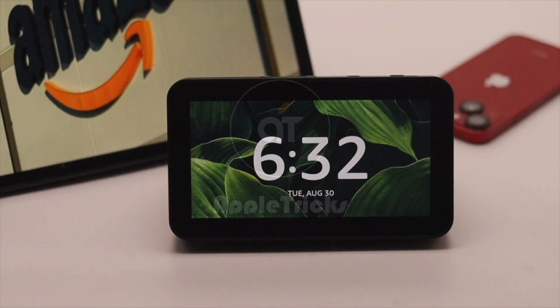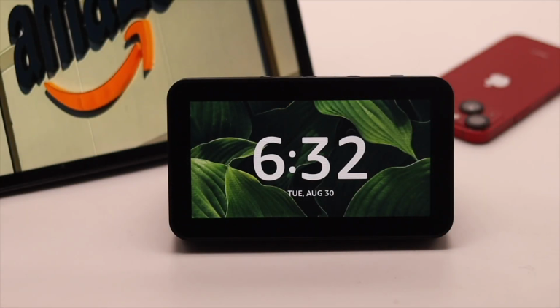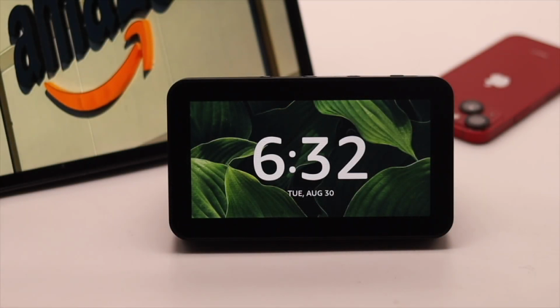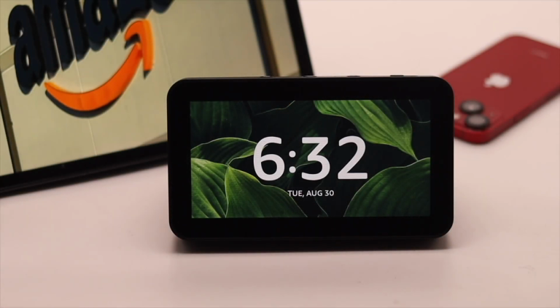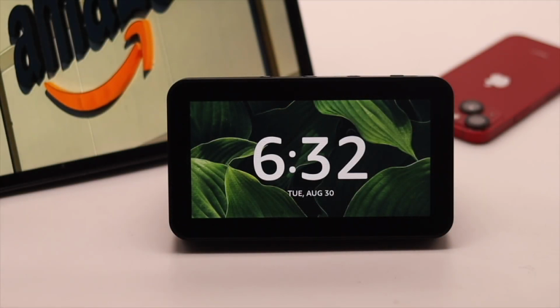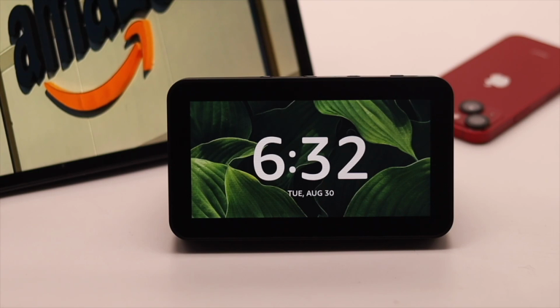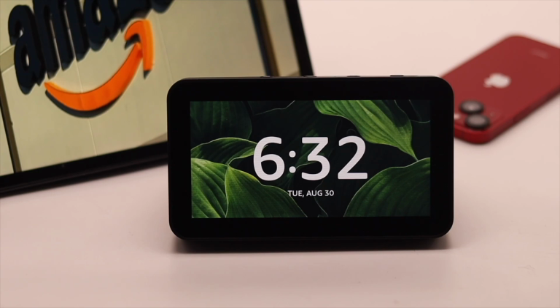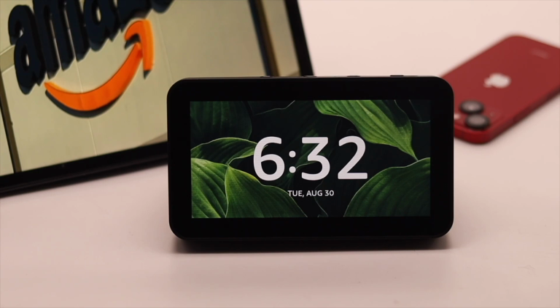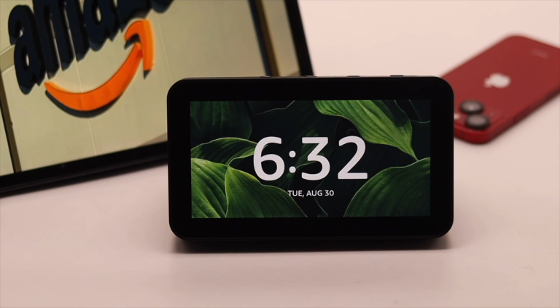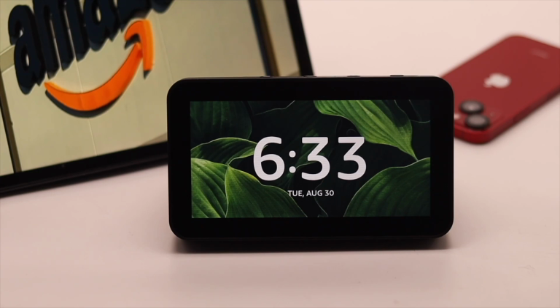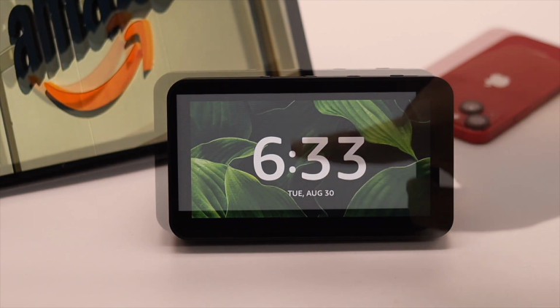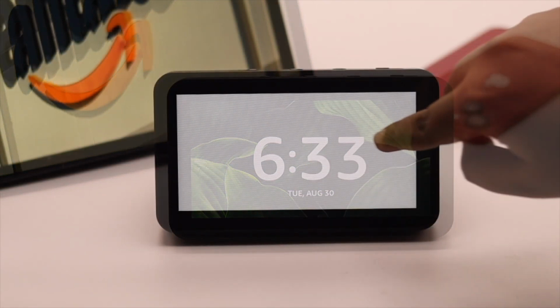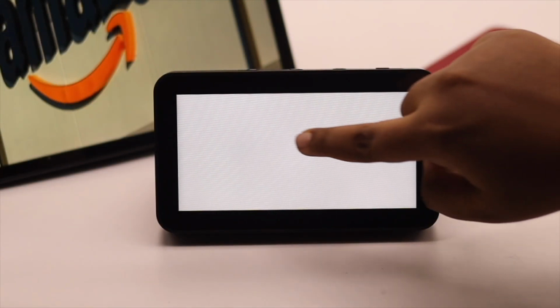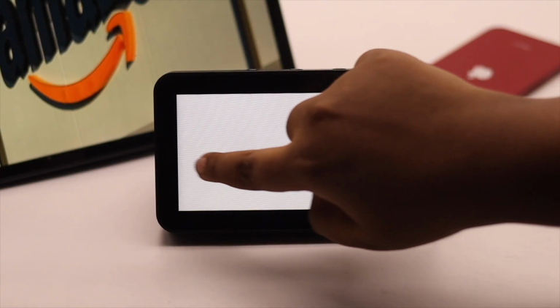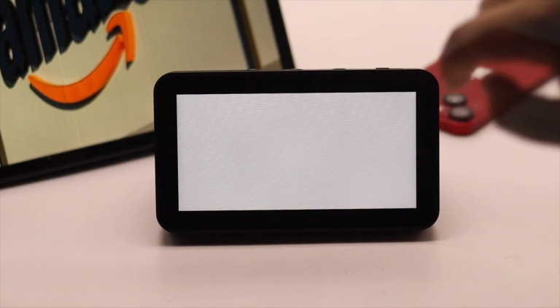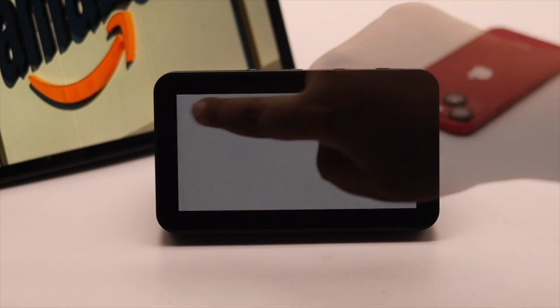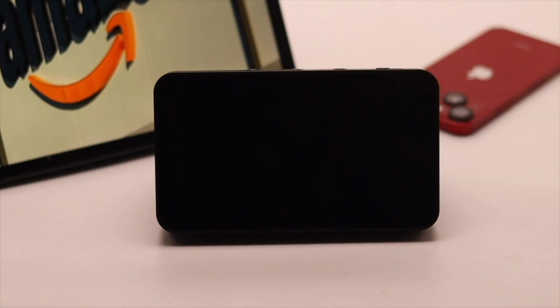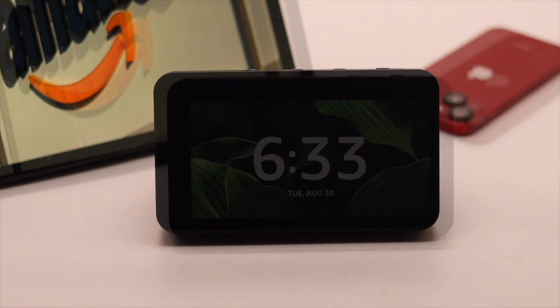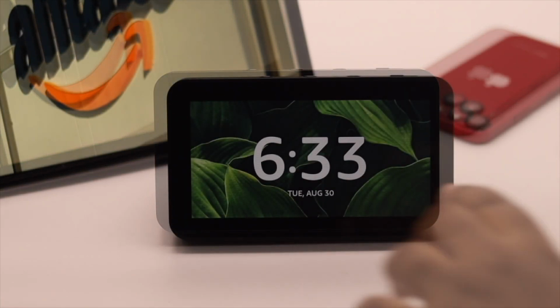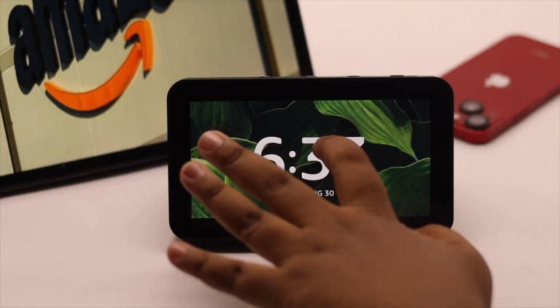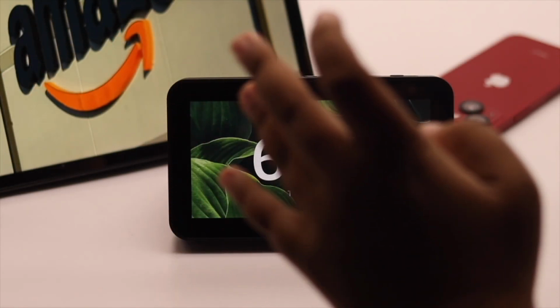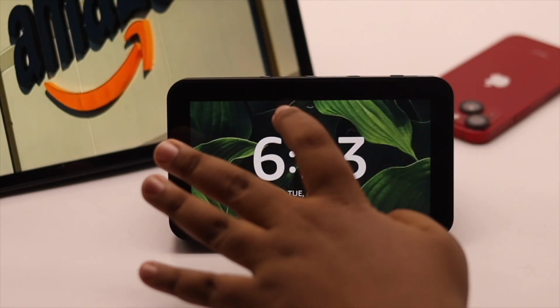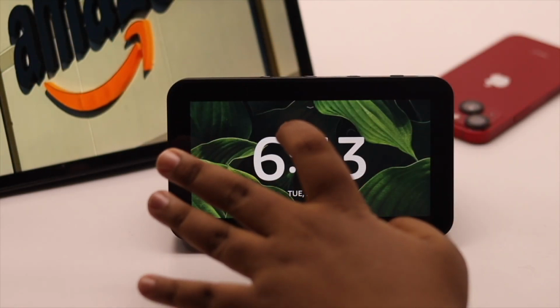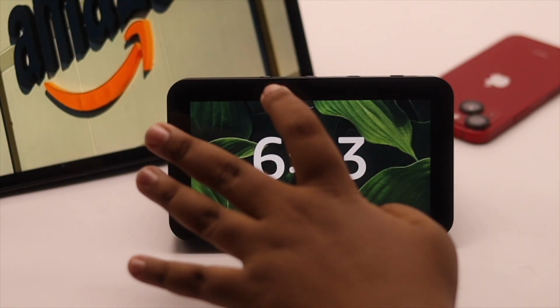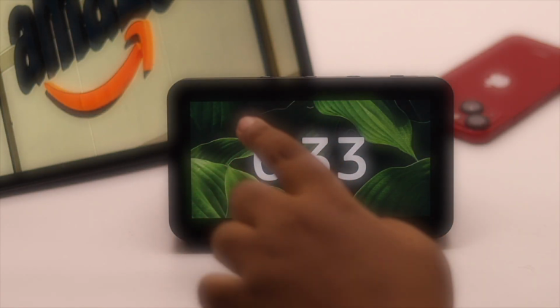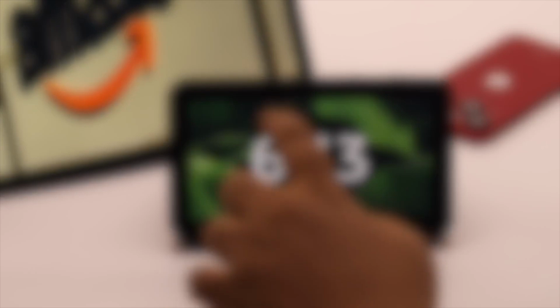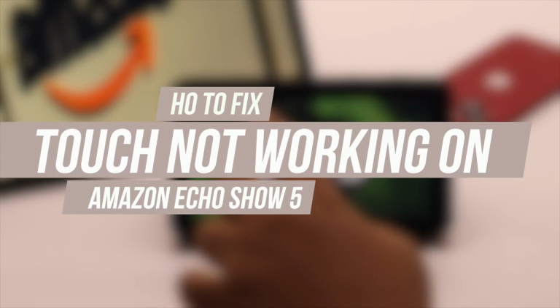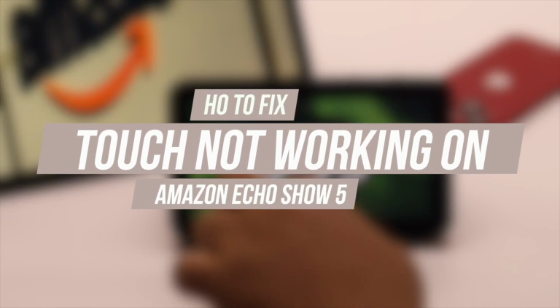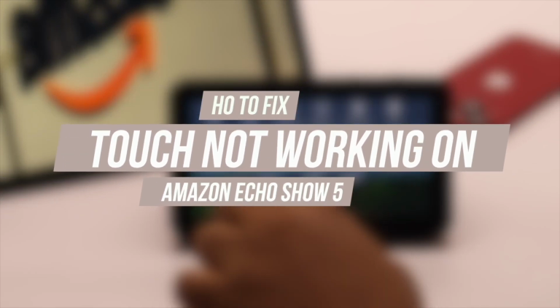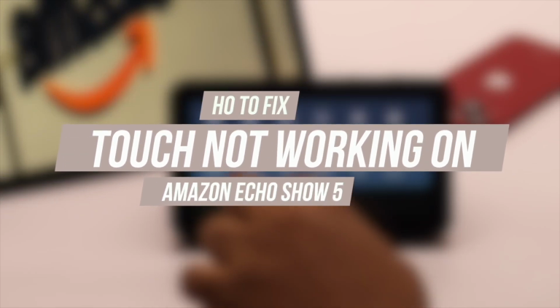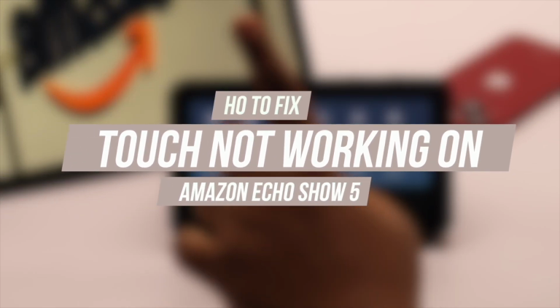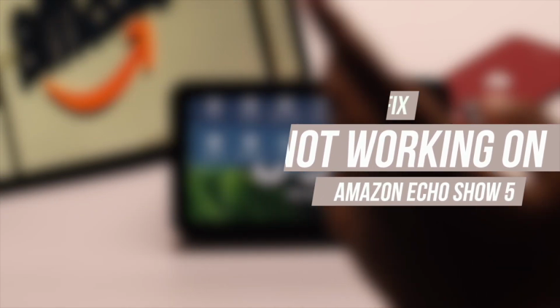If your Amazon Echo Show 5 touch is completely unresponsive, or it is stuck on a white or black screen, and no matter what you do it is not working, then in this video we will show you two ways to fix this problem easily.